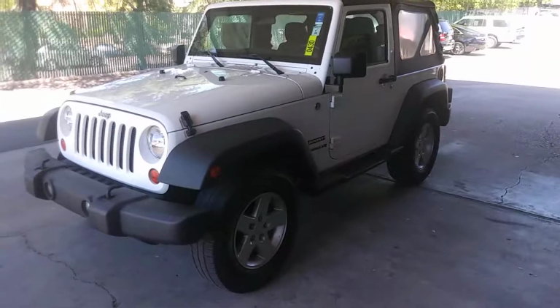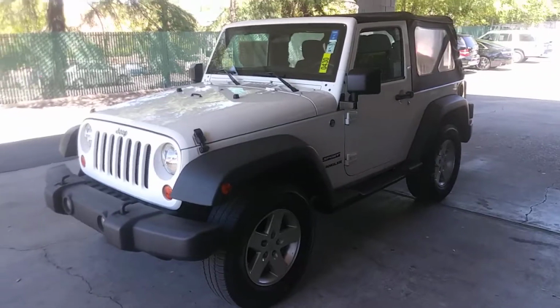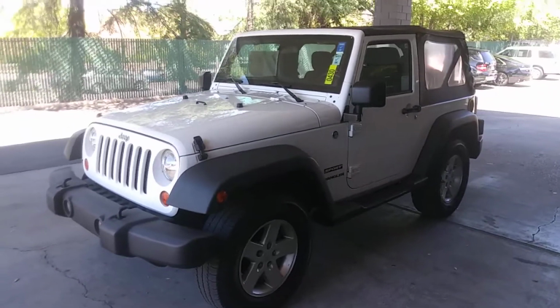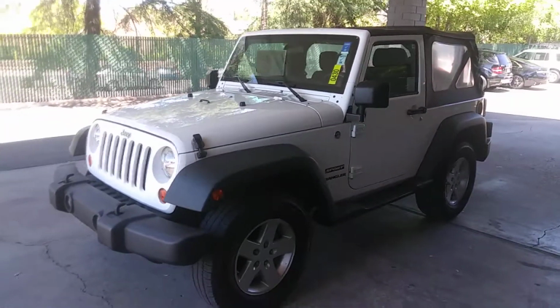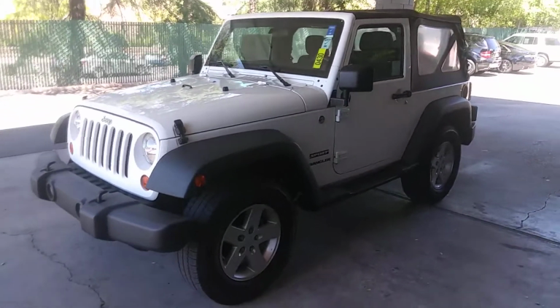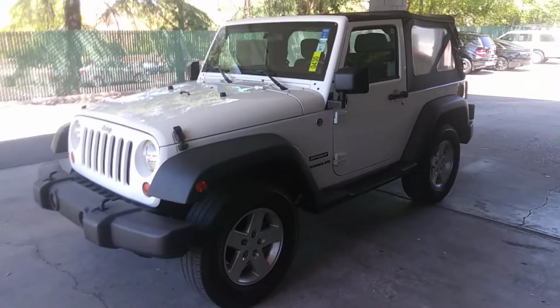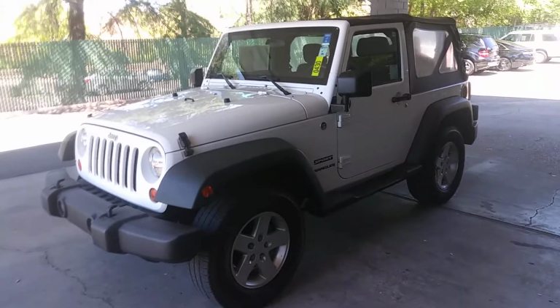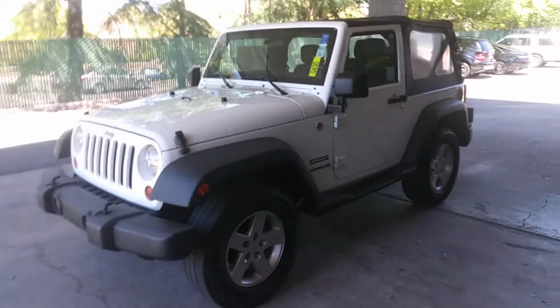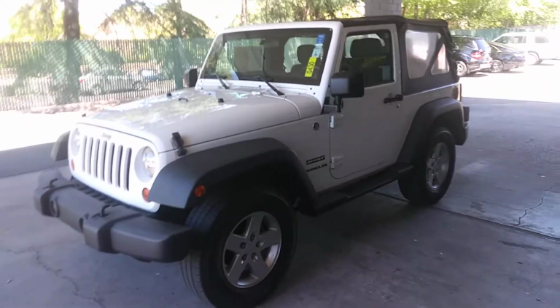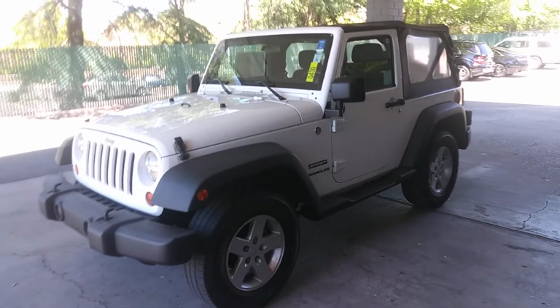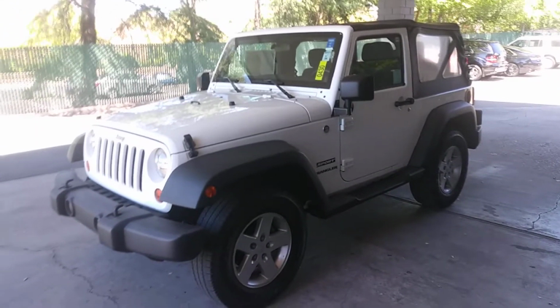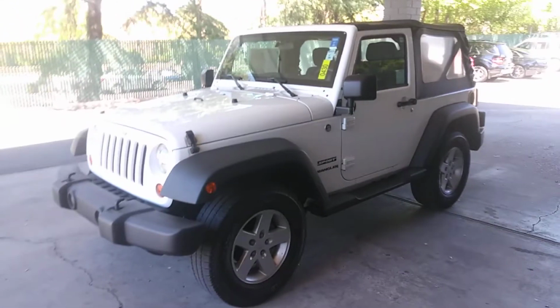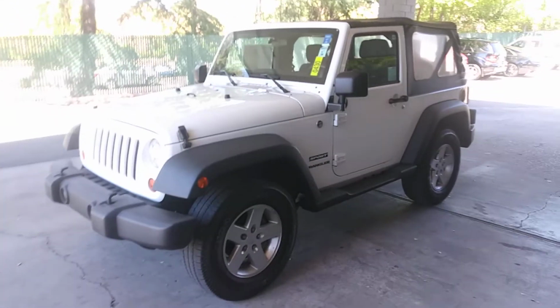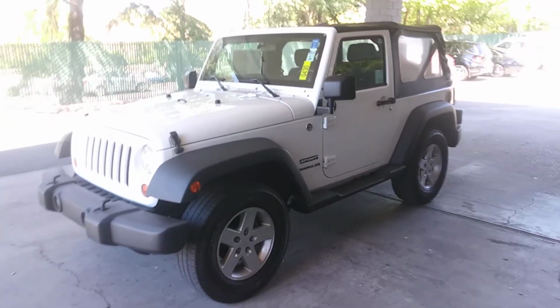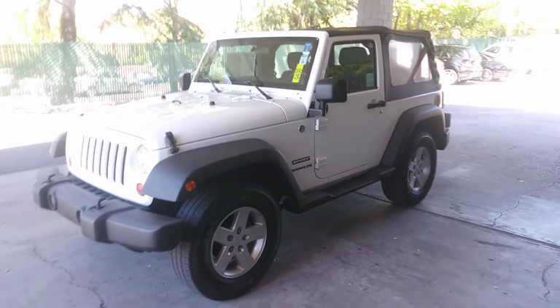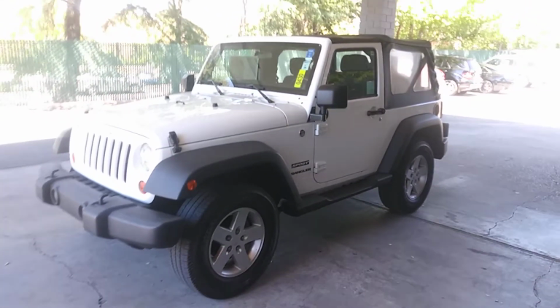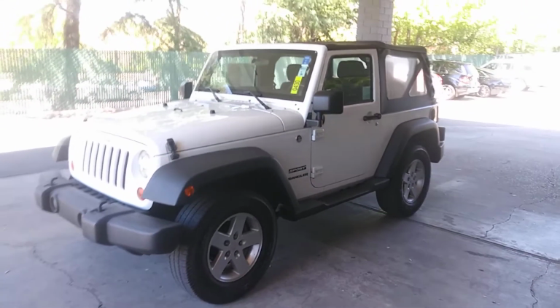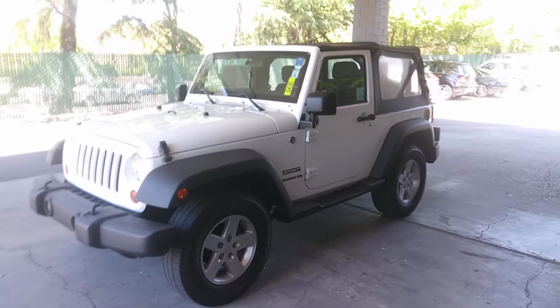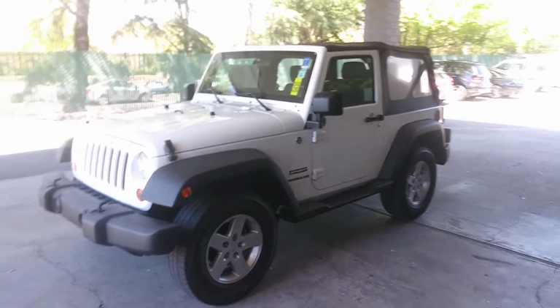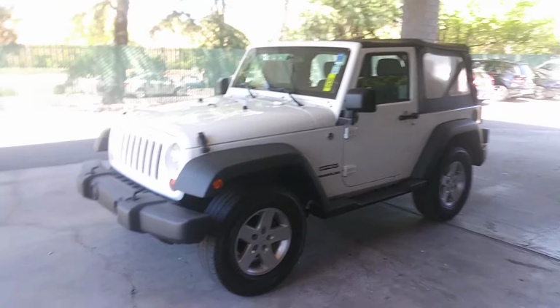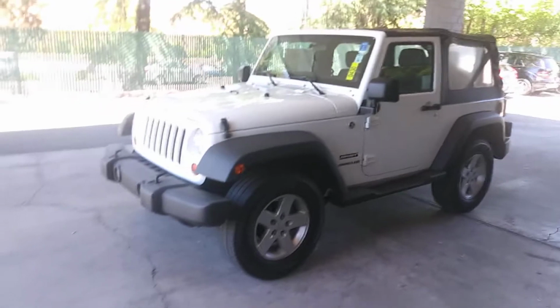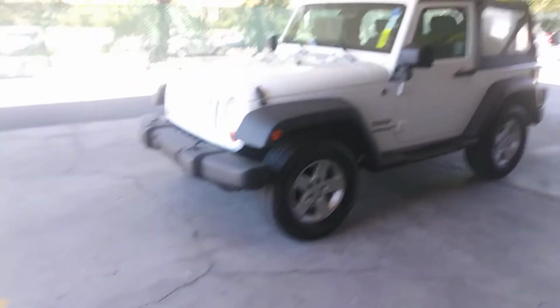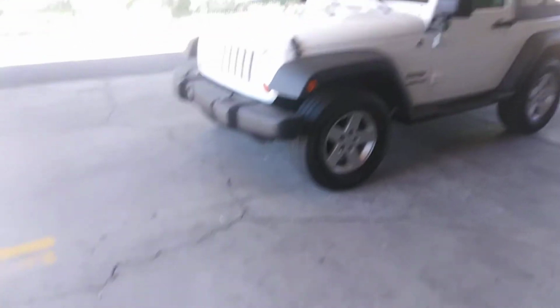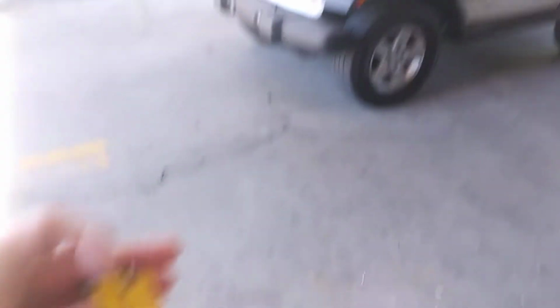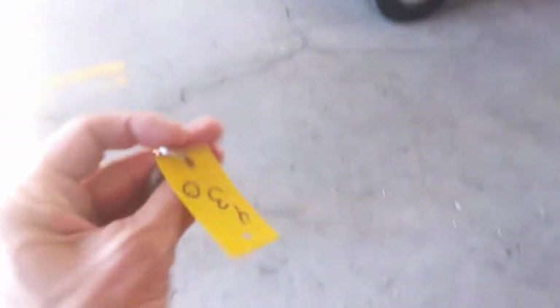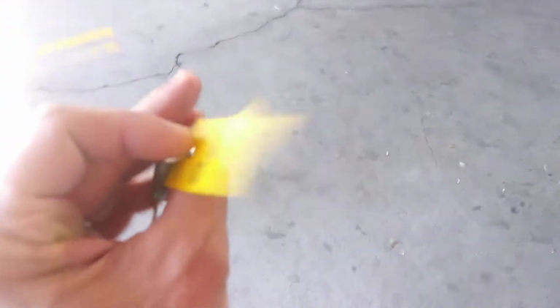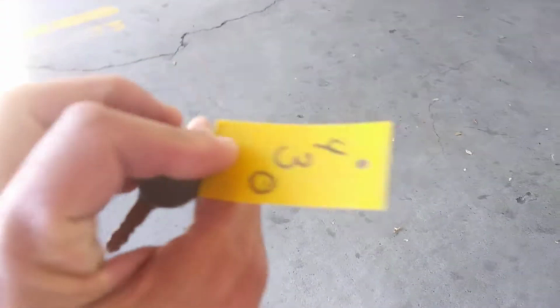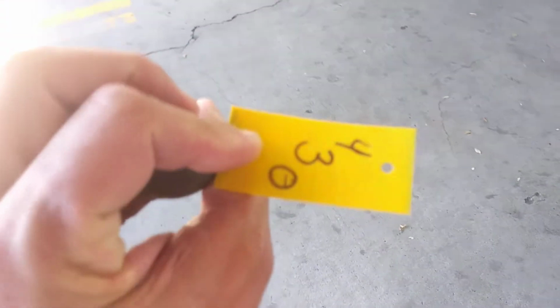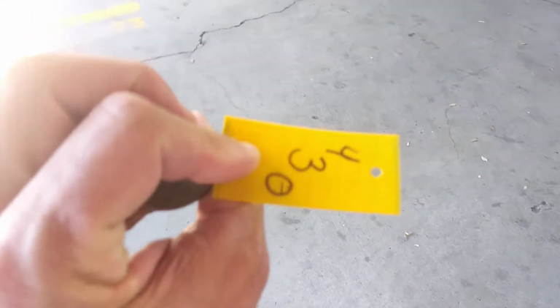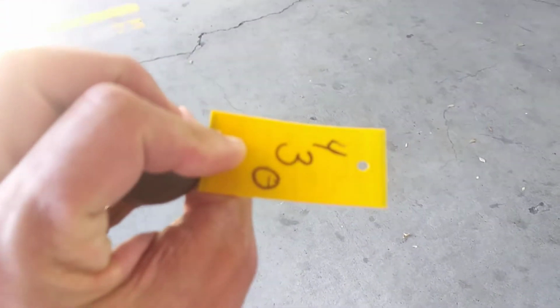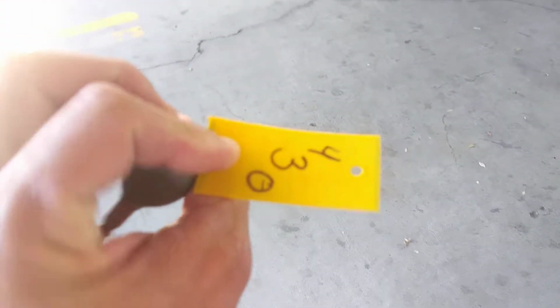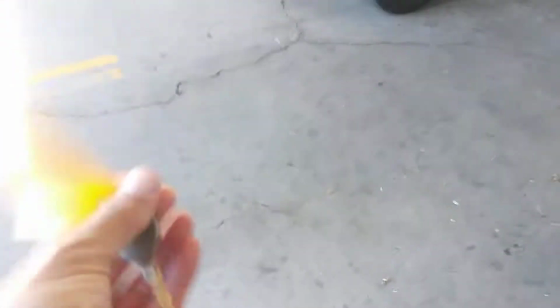Hey guys, JustBetterCars.com presents this 2012 Jeep Wrangler Sport. This is stock number 430J.